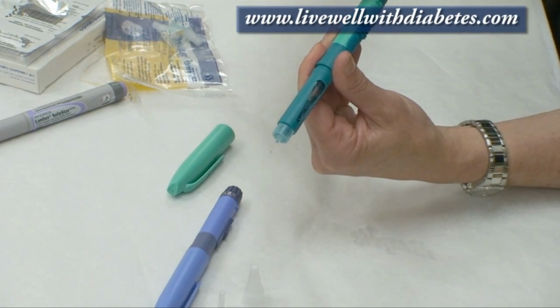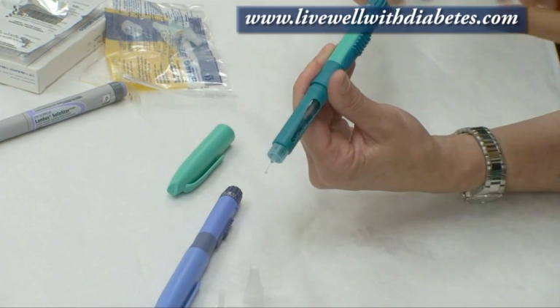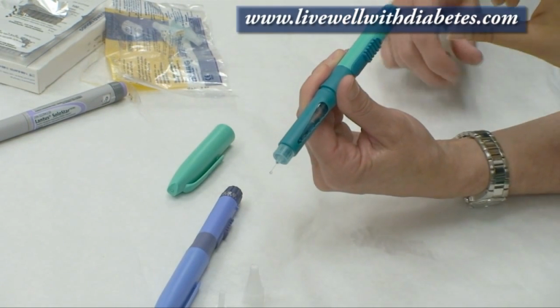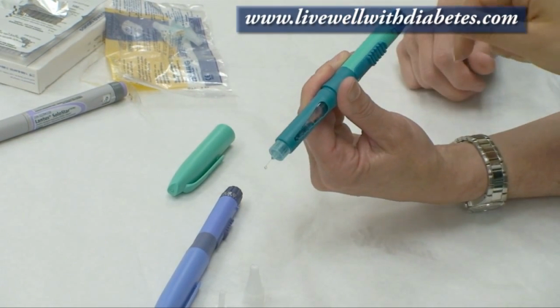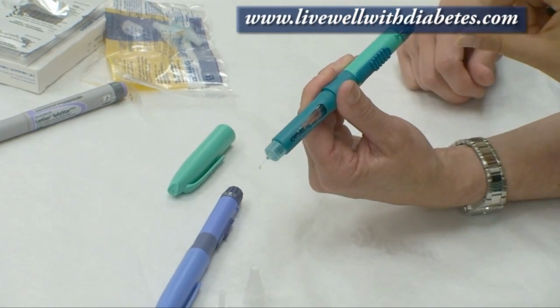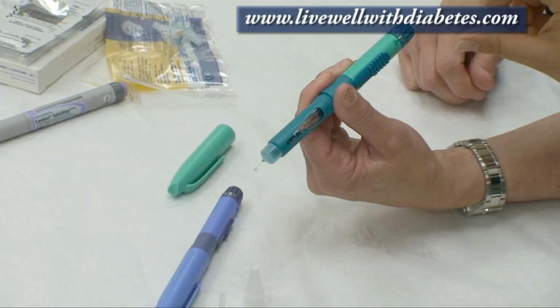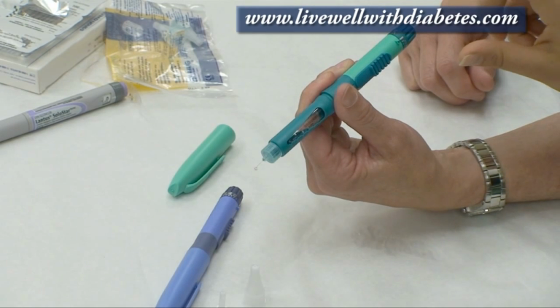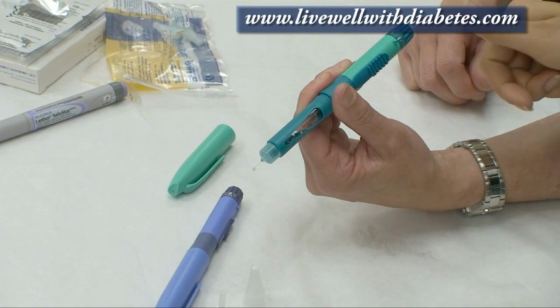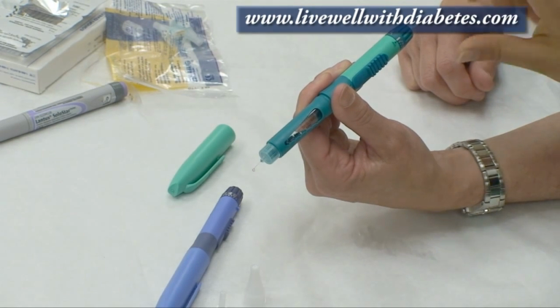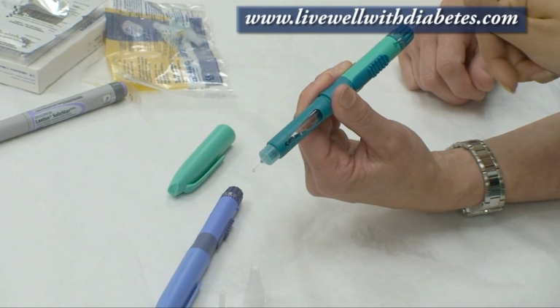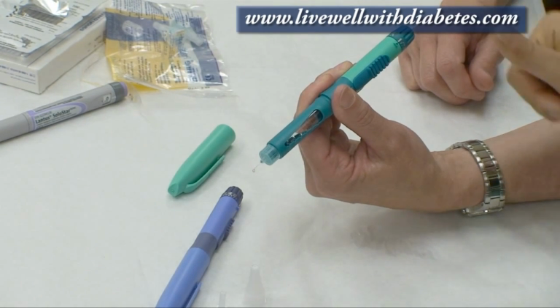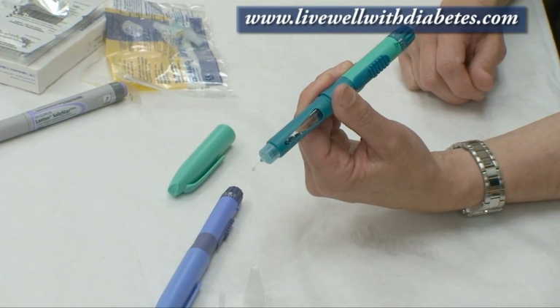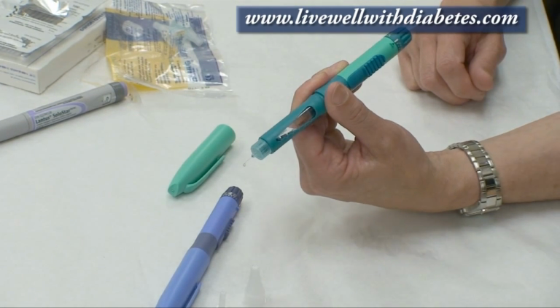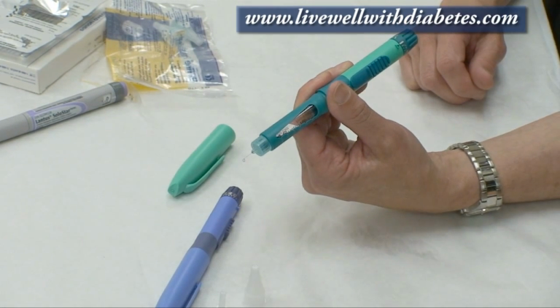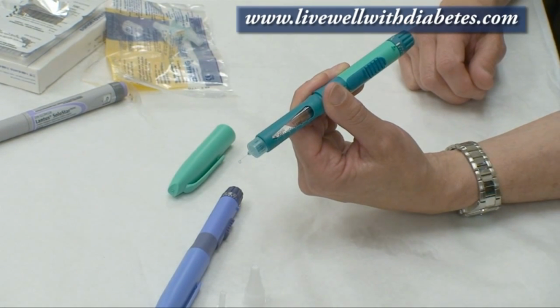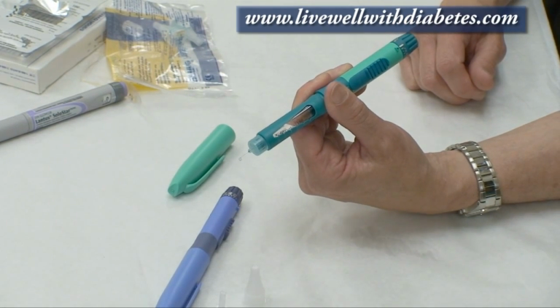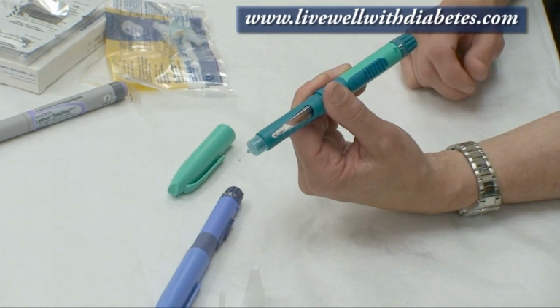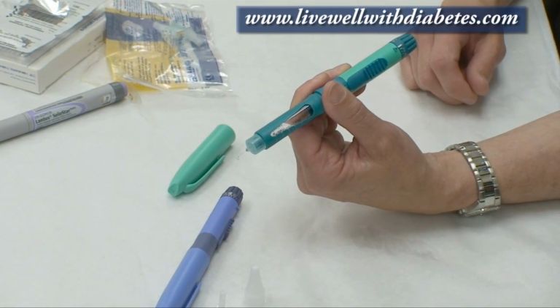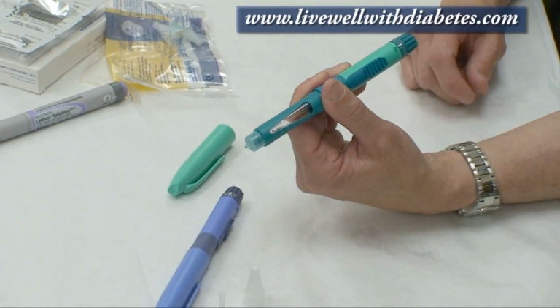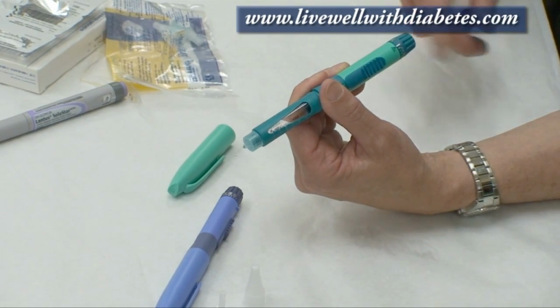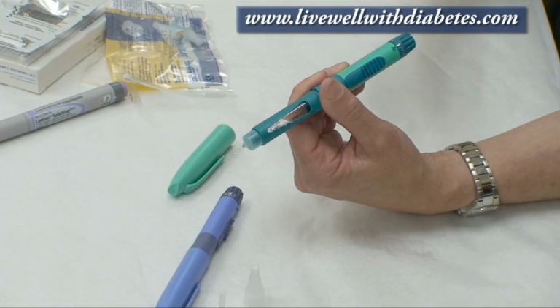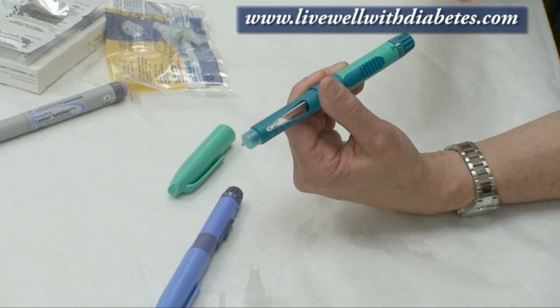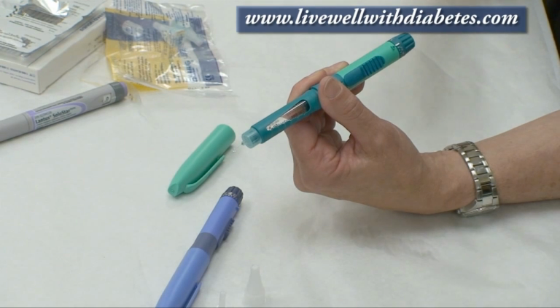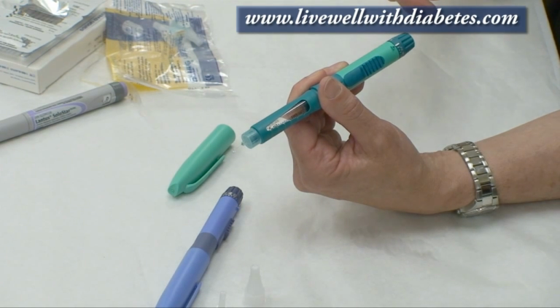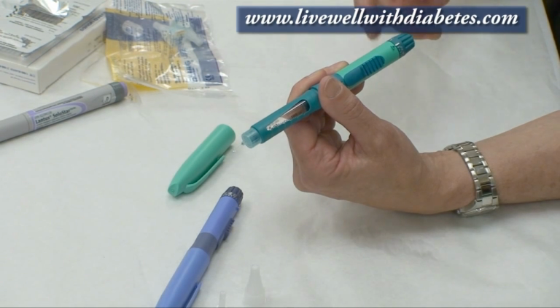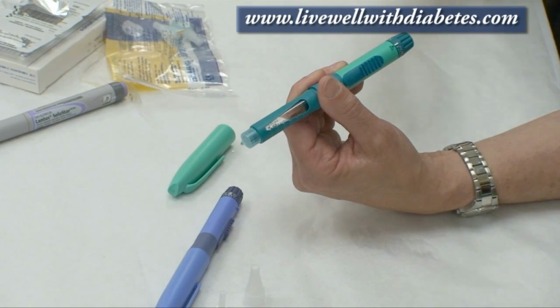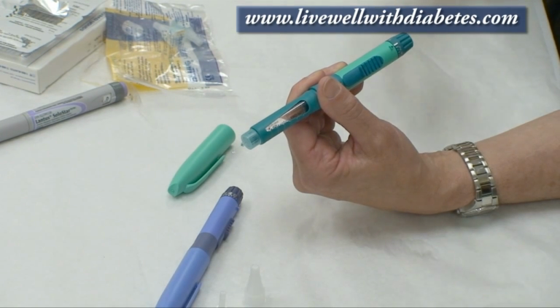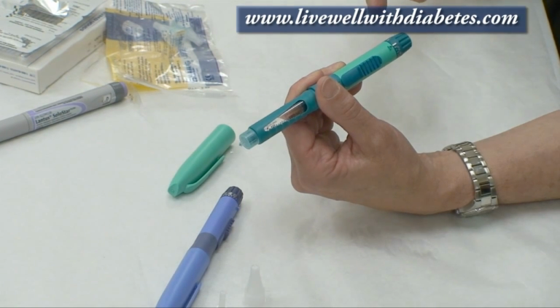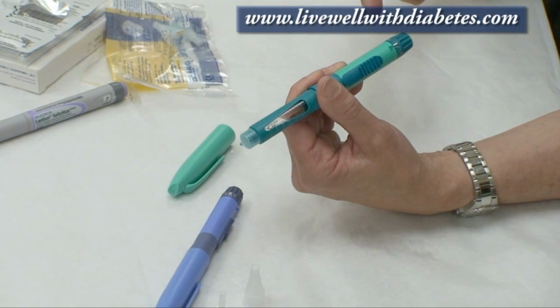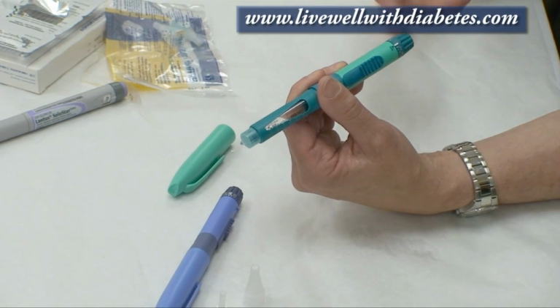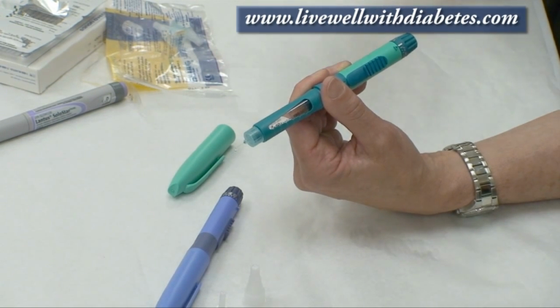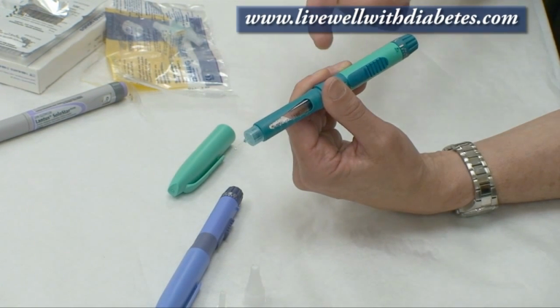Can you go backwards with this pen? No — if you make a mistake with your dialing of the dose up, you have to waste that dose and restart.